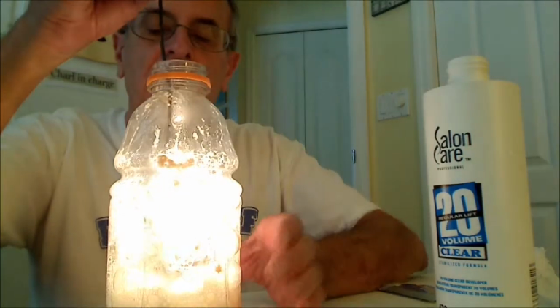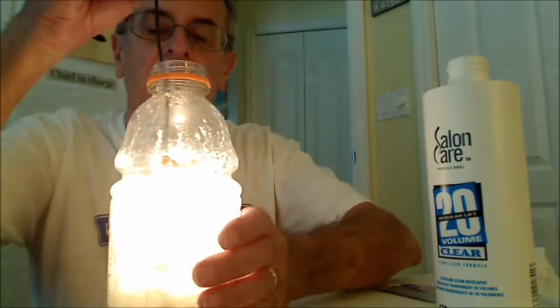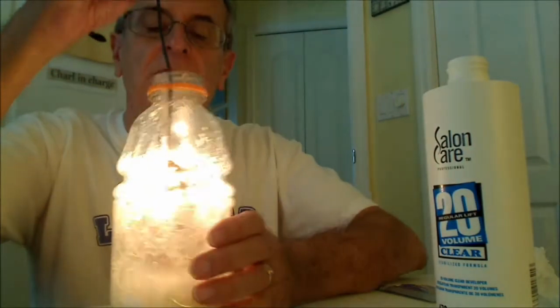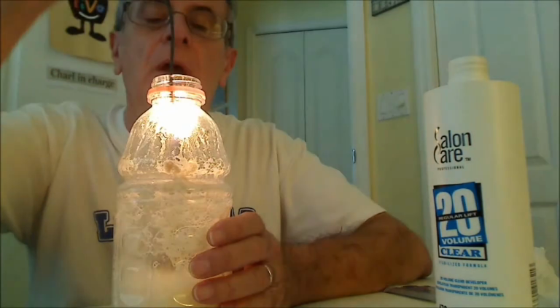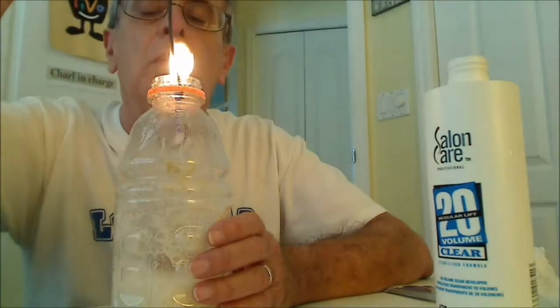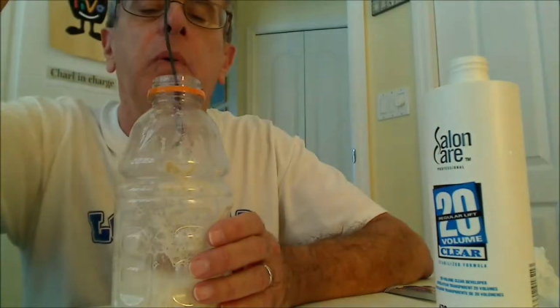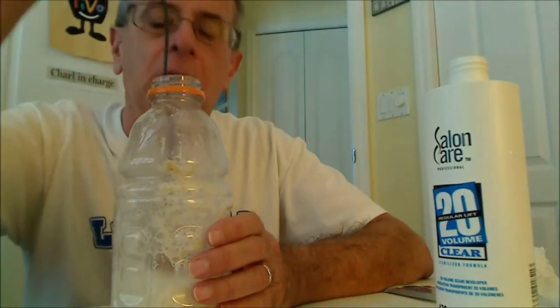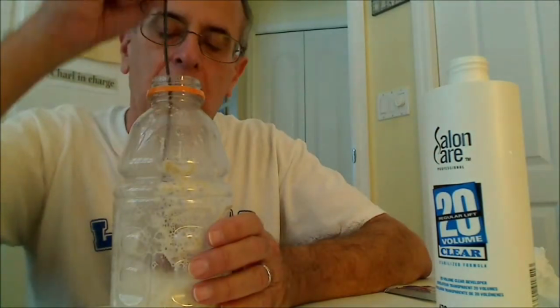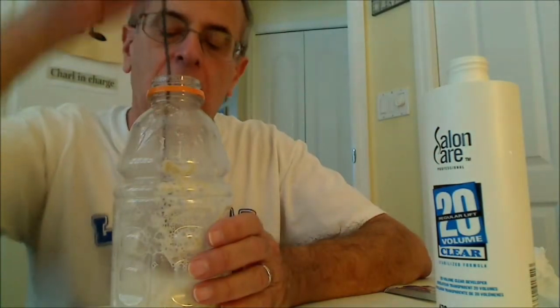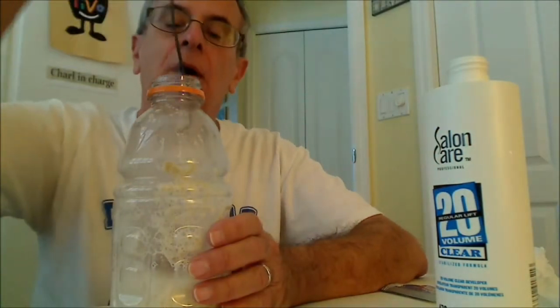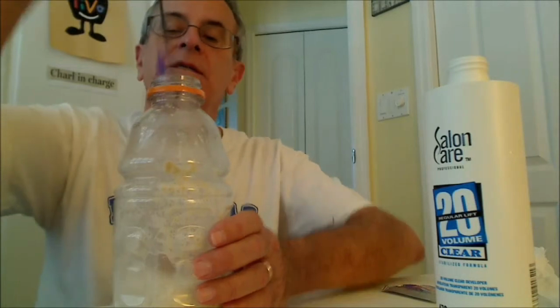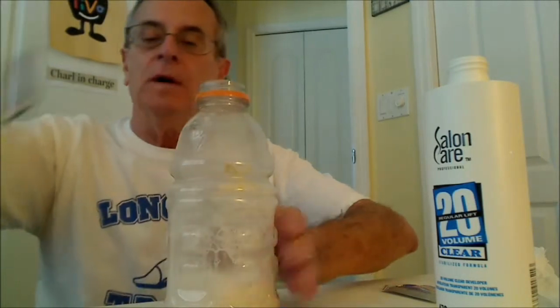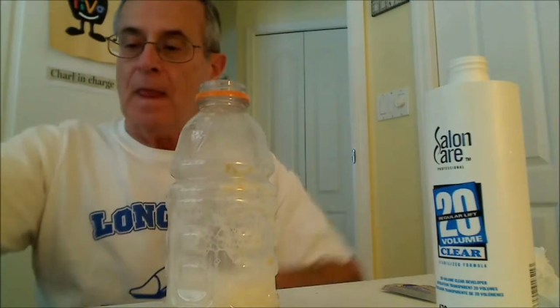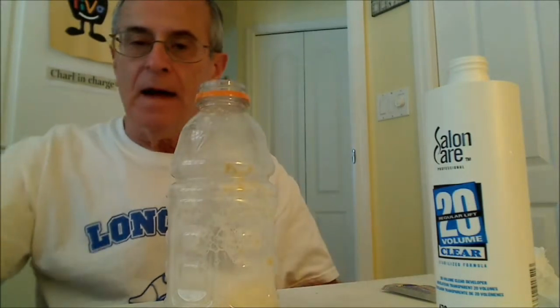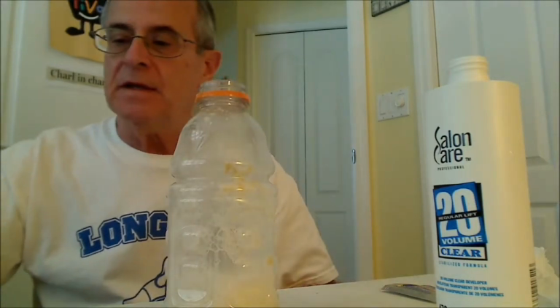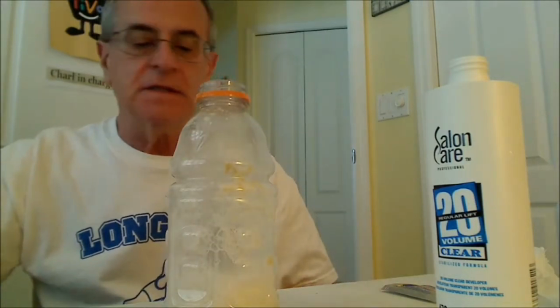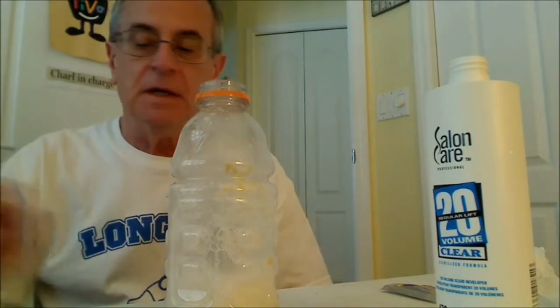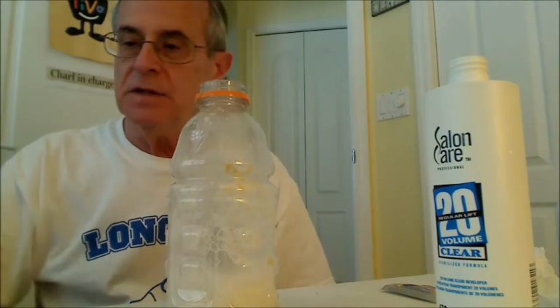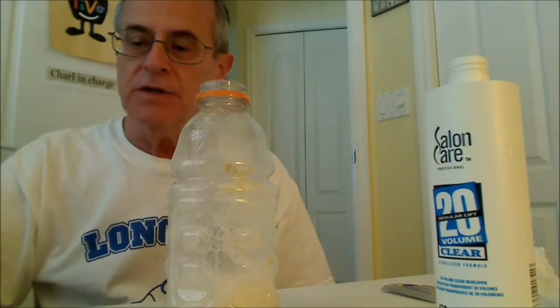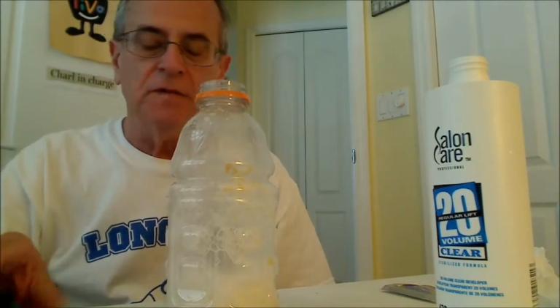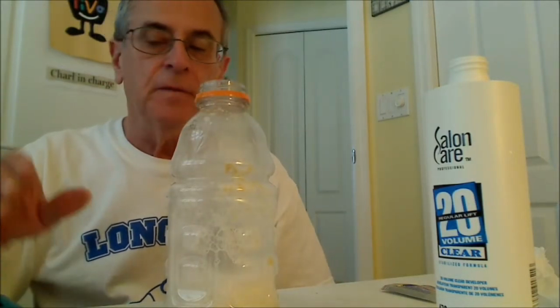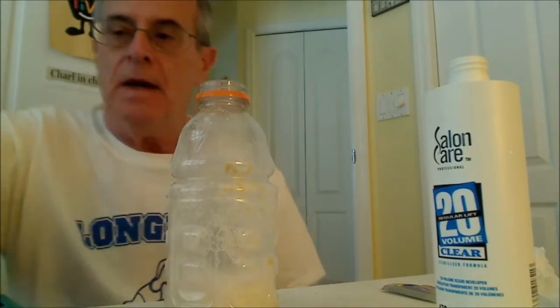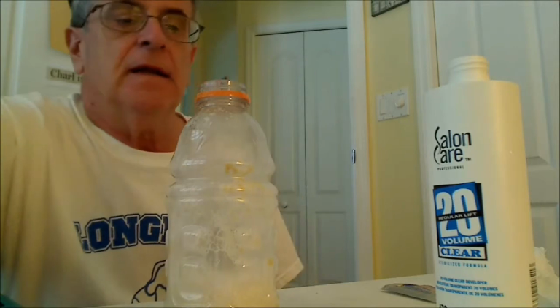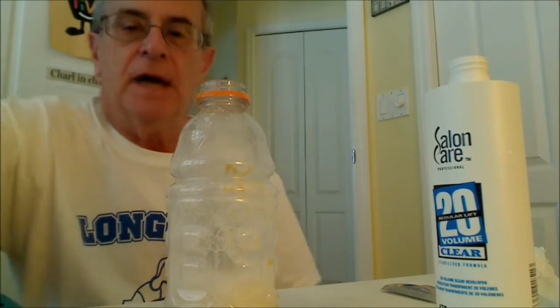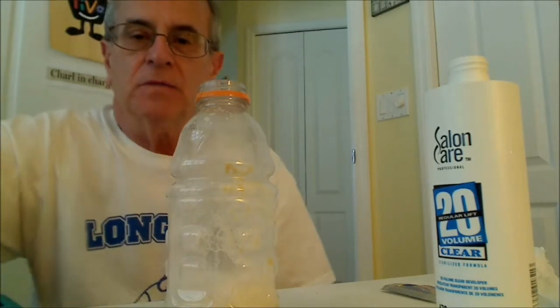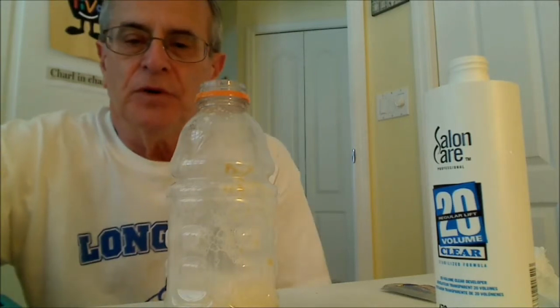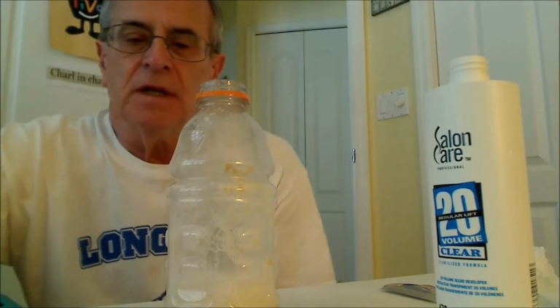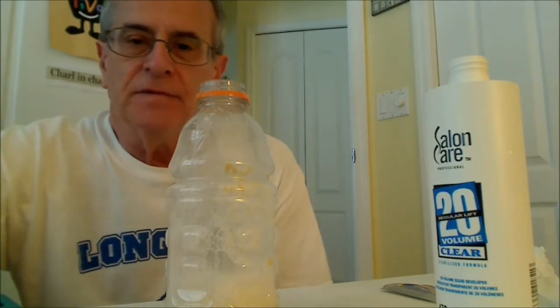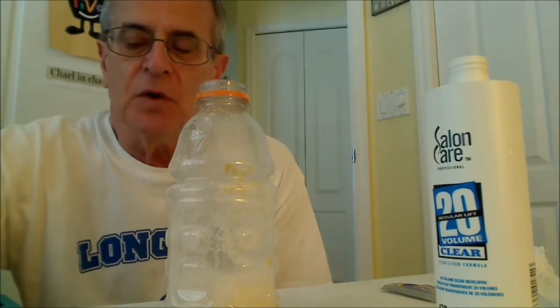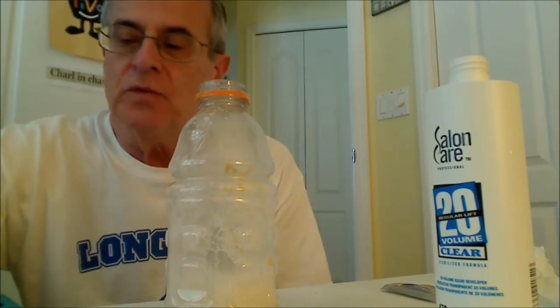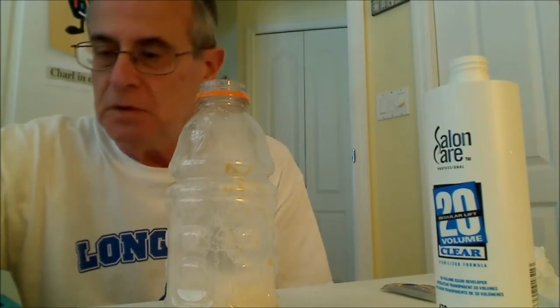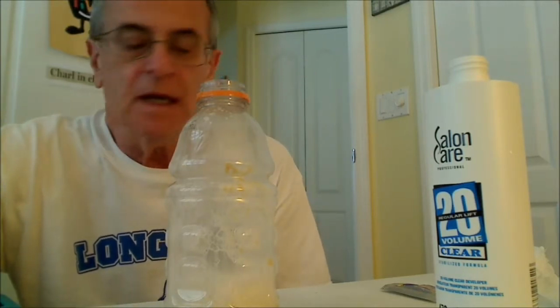I got it to go again. So I think that's a nice illustration of a catalyzed reaction without producing a lot of smoke in the room, using the candle.